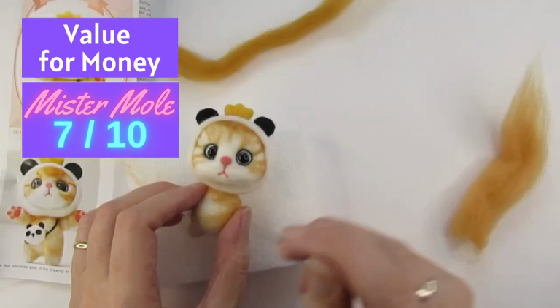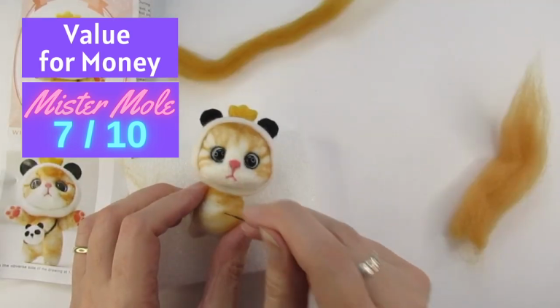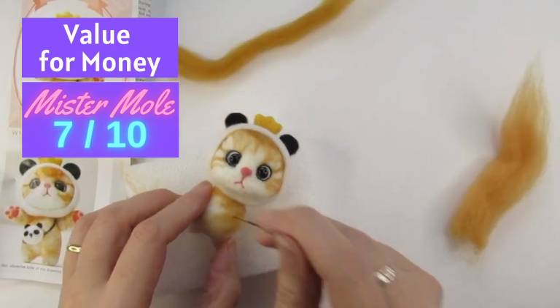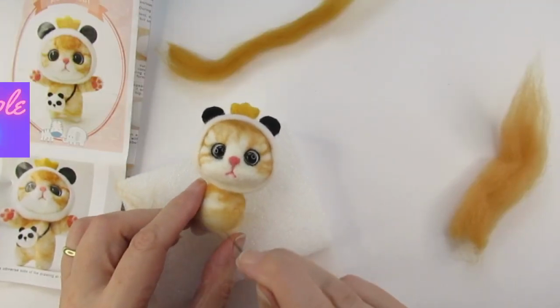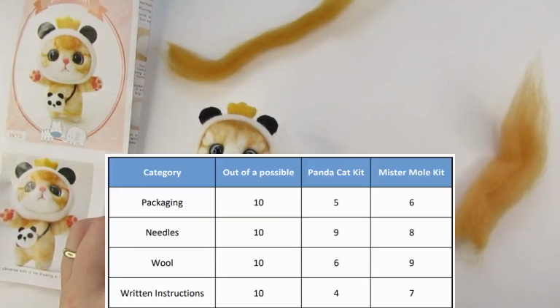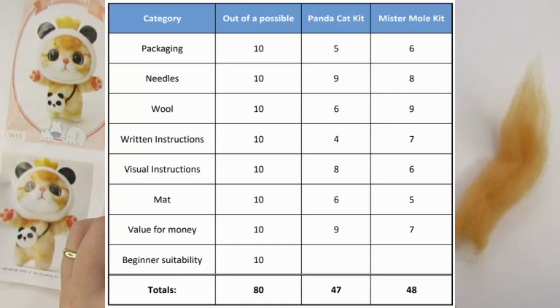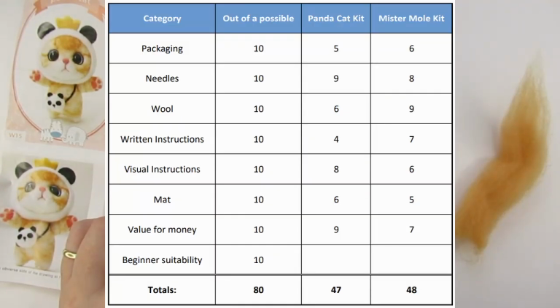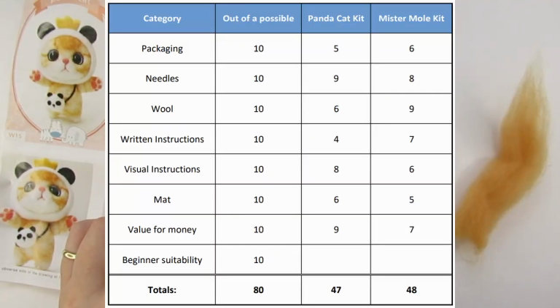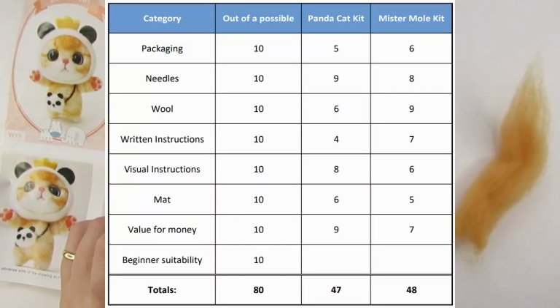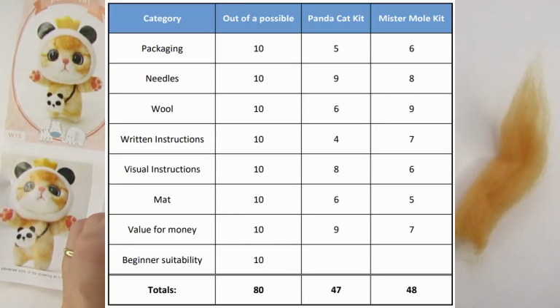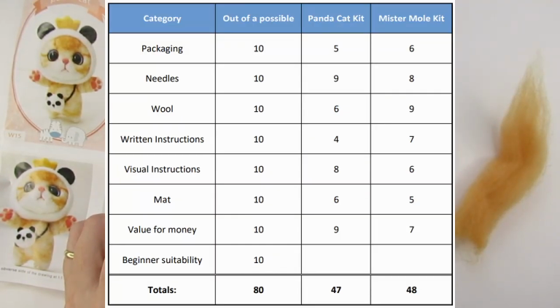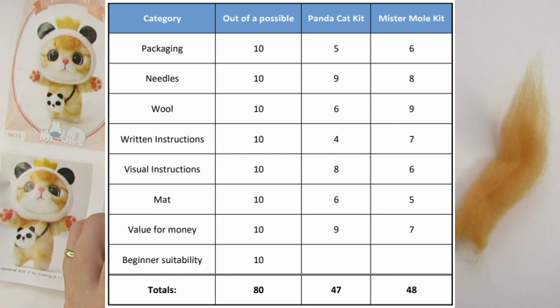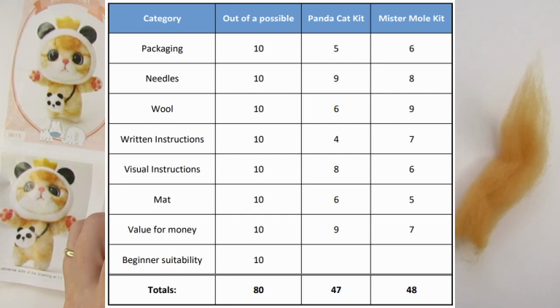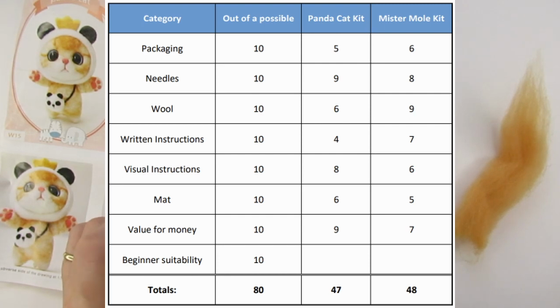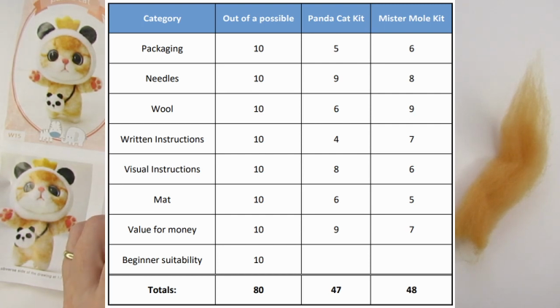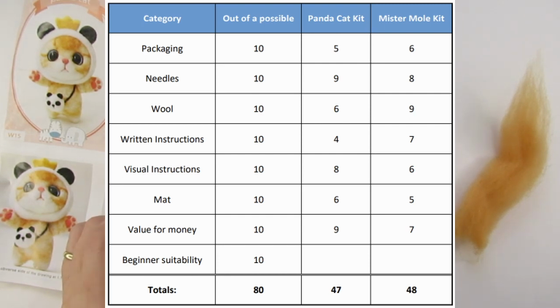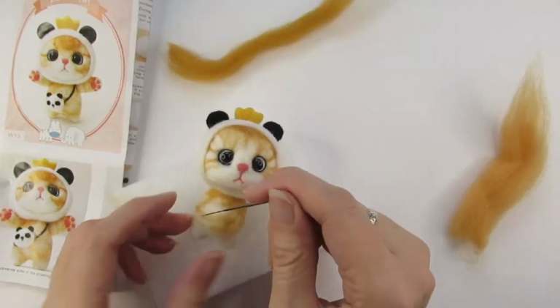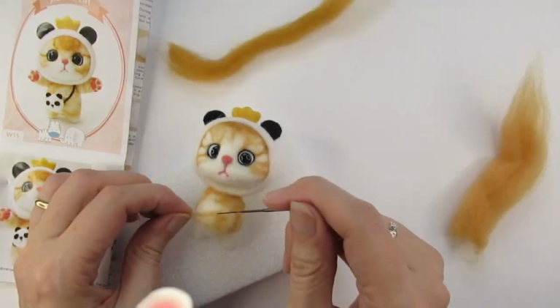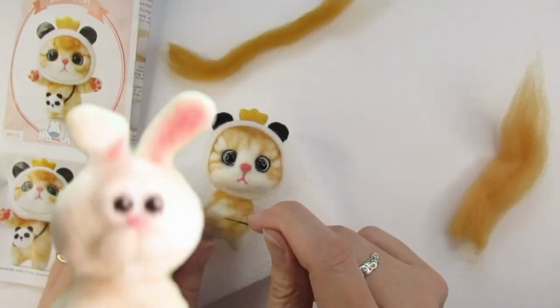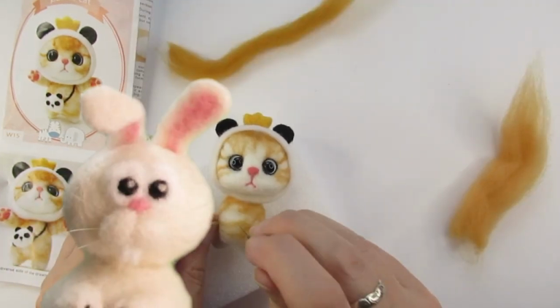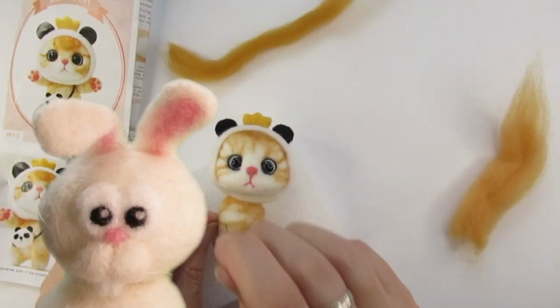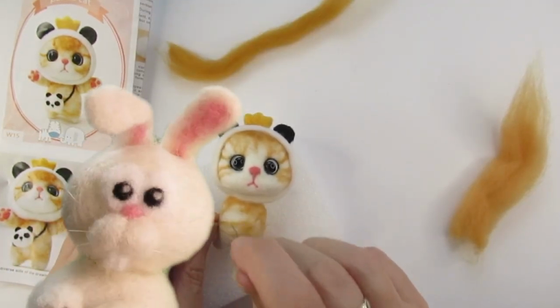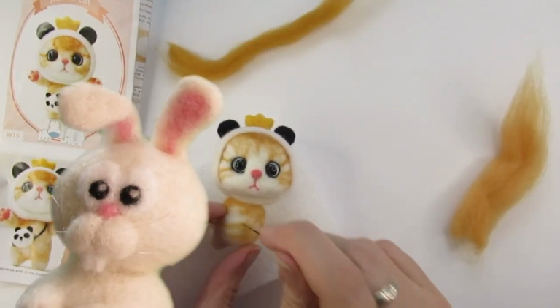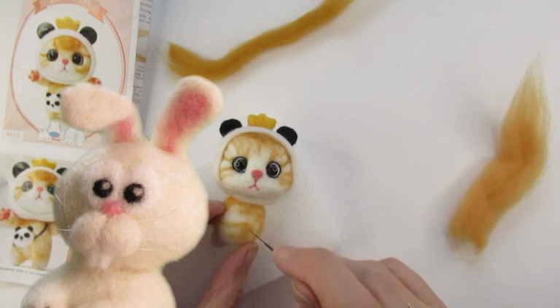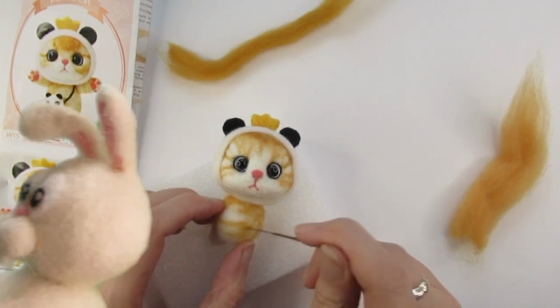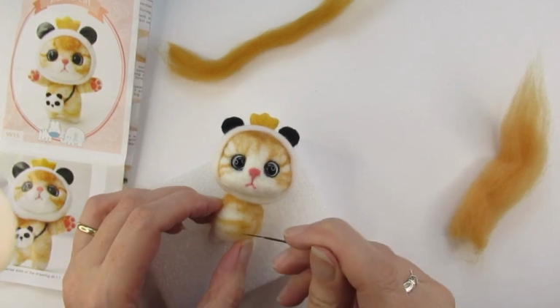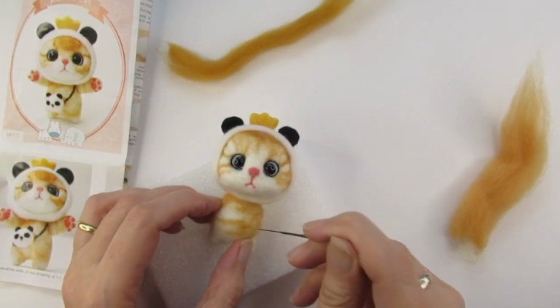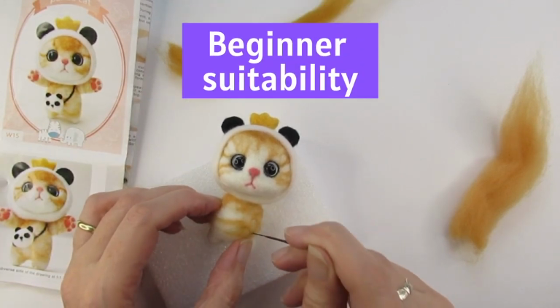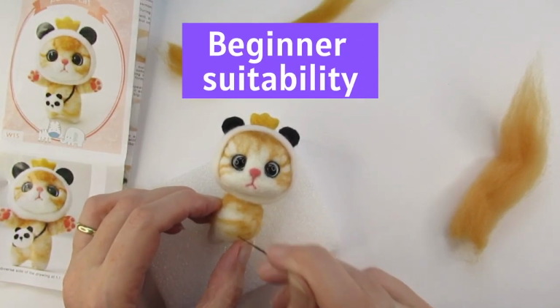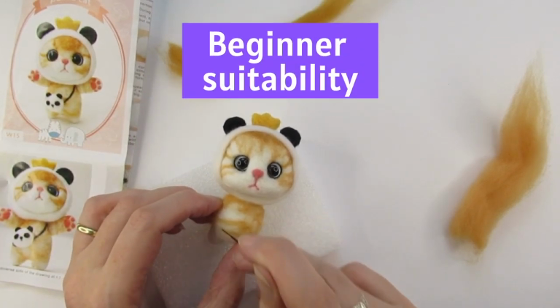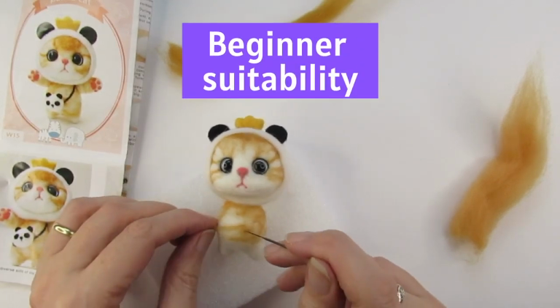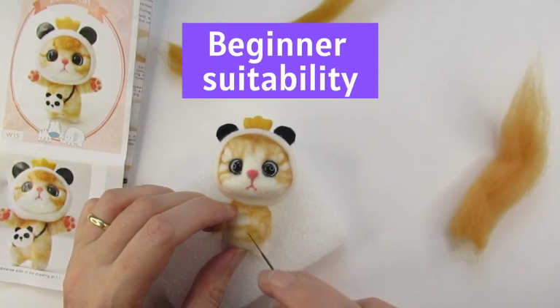That means the panda cat kit has made a bit of a comeback — there's only one point in it now. So it's all down to the final category. How suitable are these kits for a beginner? Are they as easy peasy as they say?